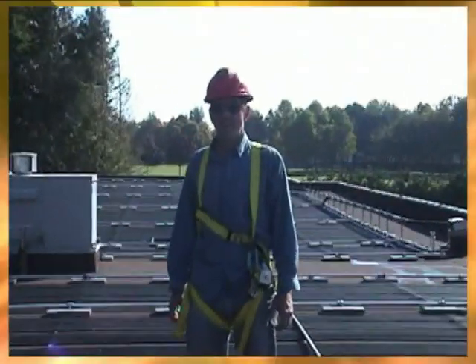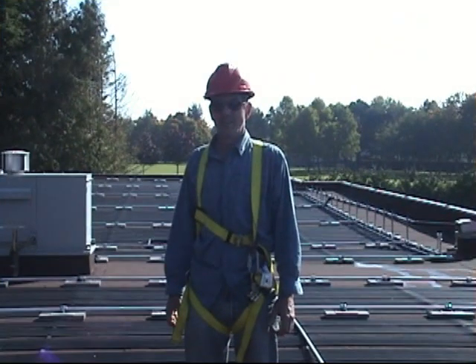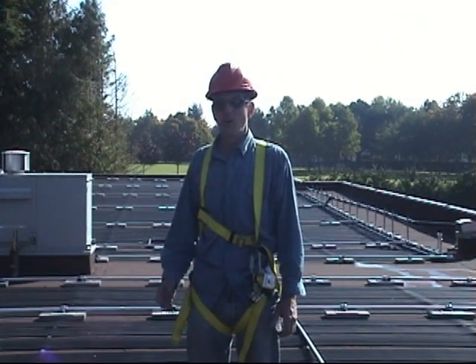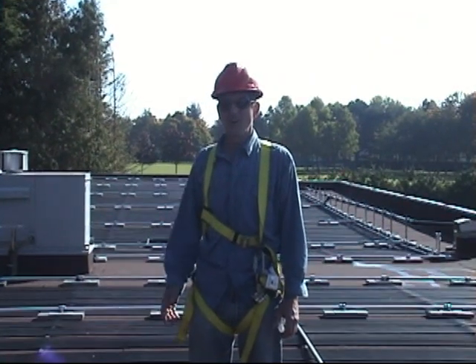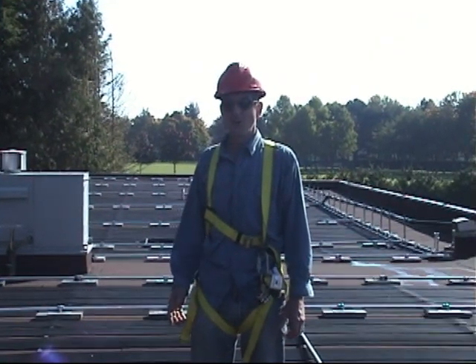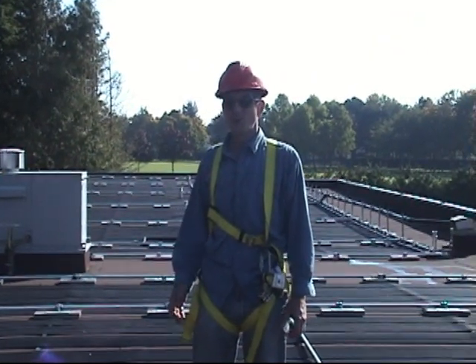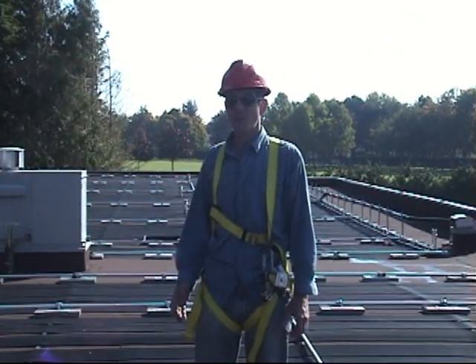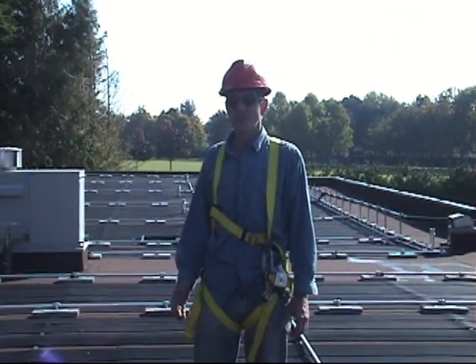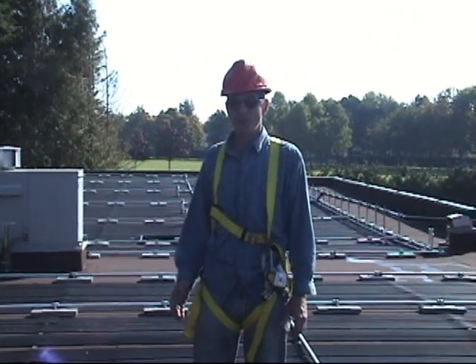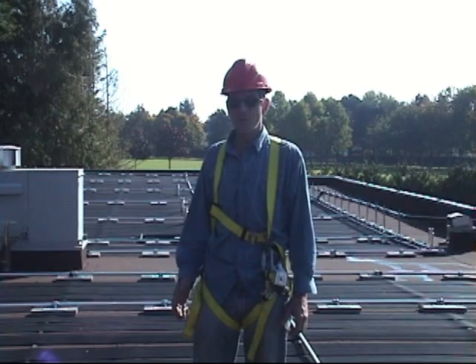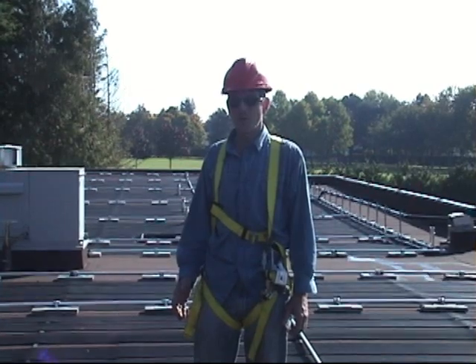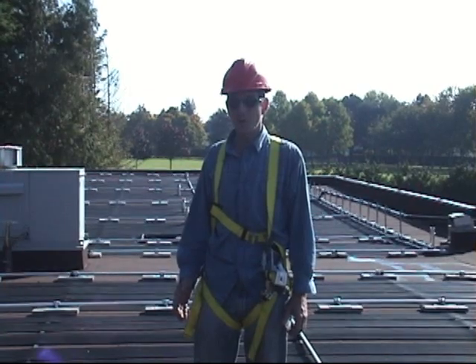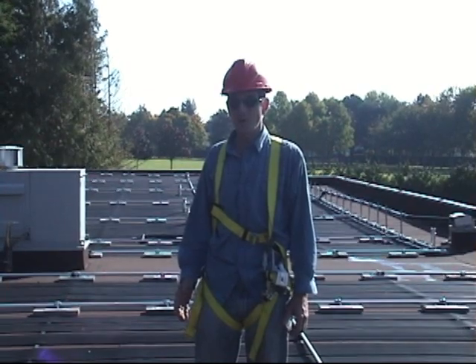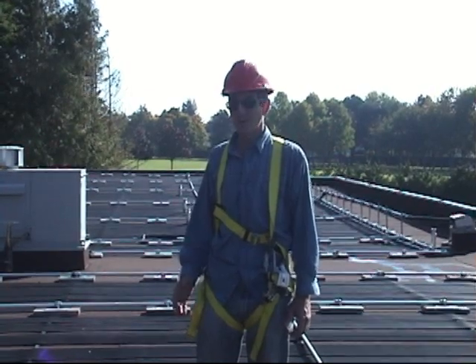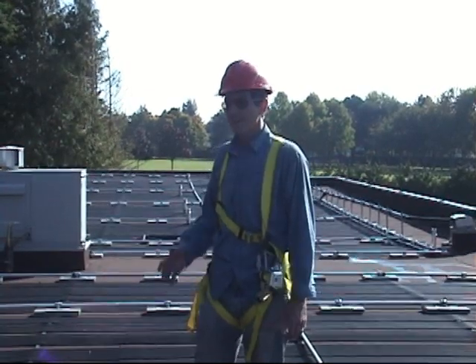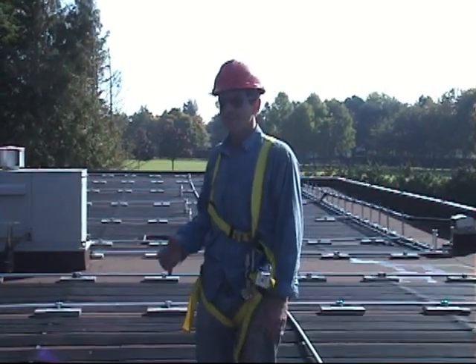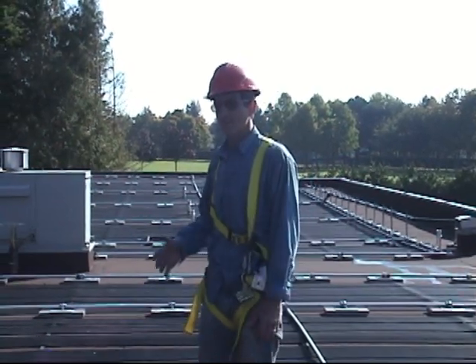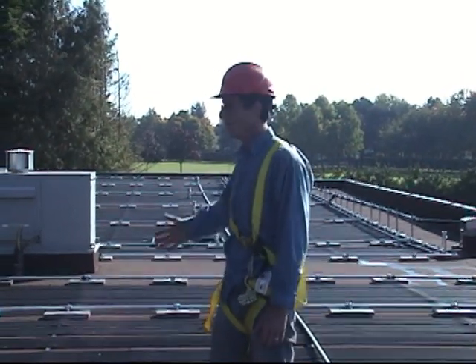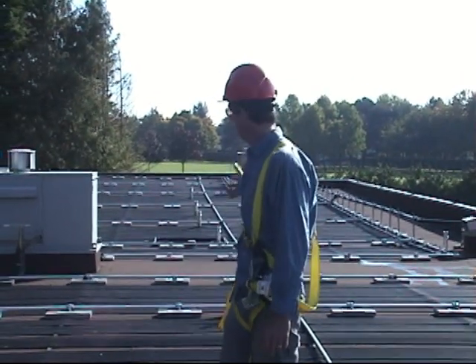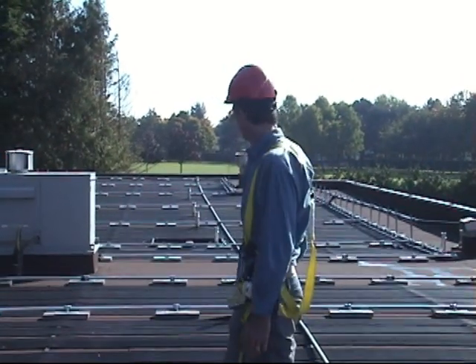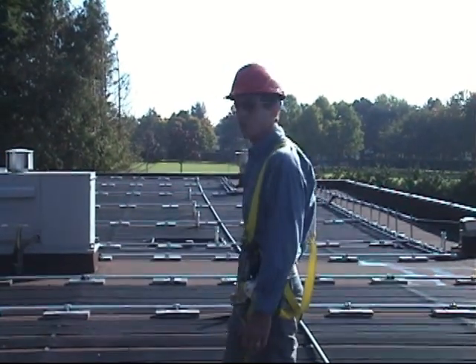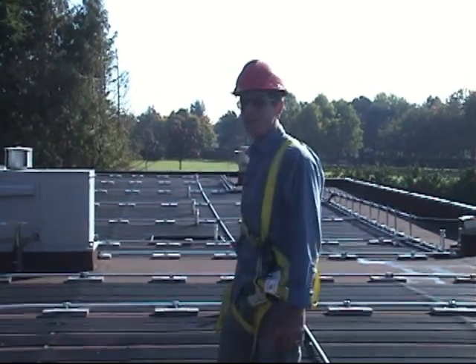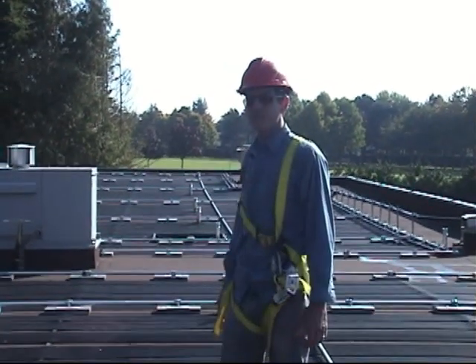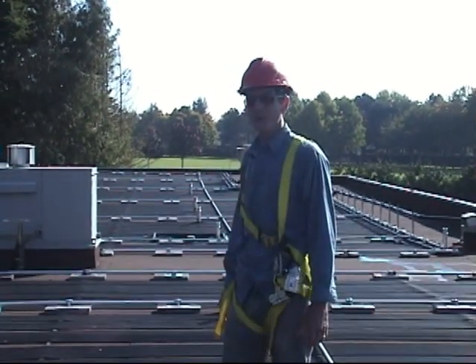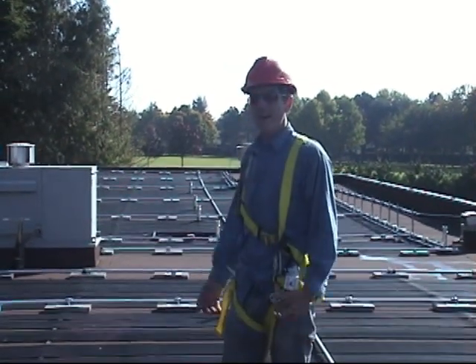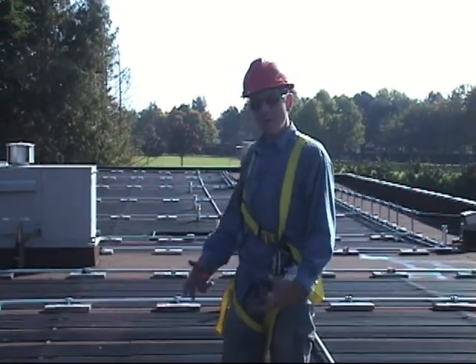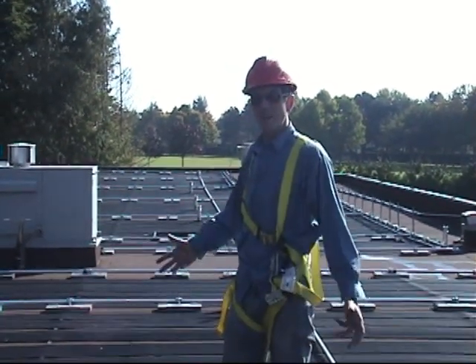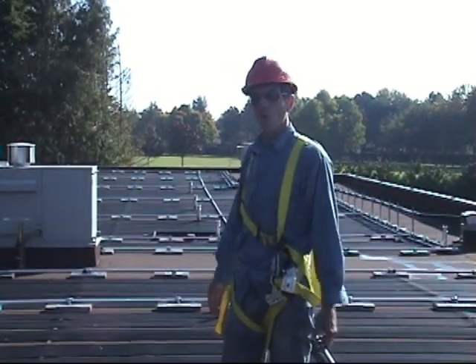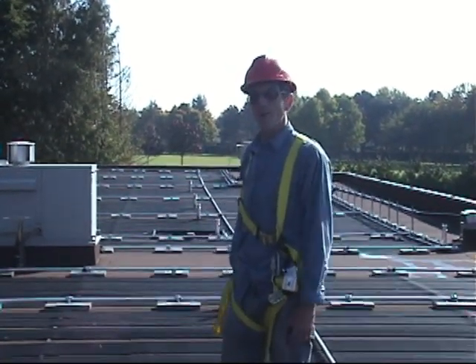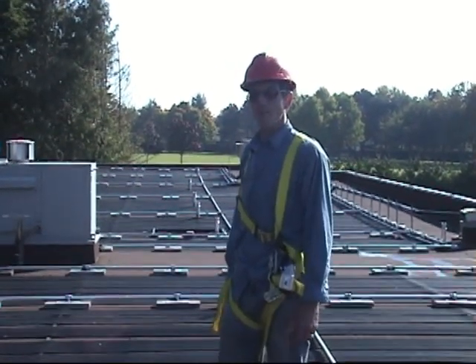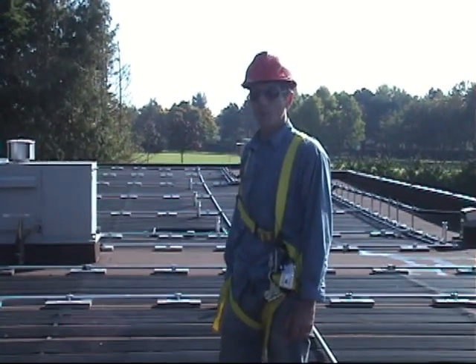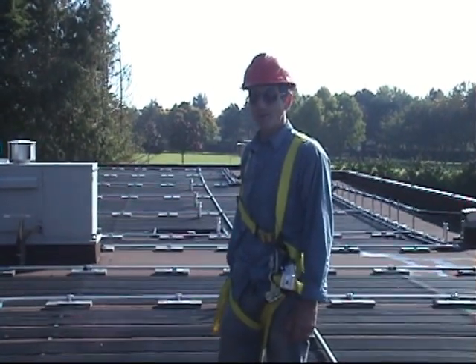Here we are at Richmond's Southarm outdoor pool. This is a flat roof solar heating system and we have to get the water out of it for winter.